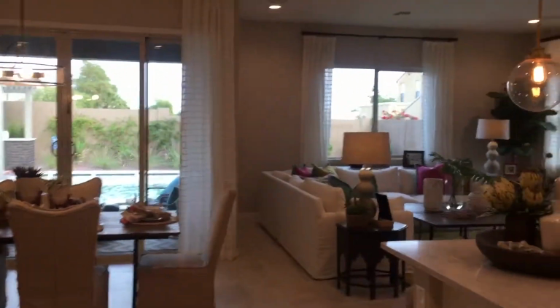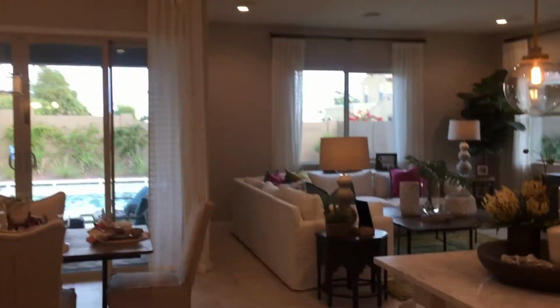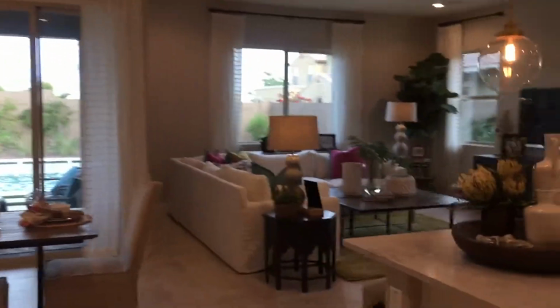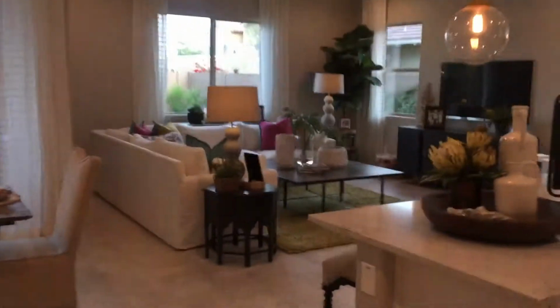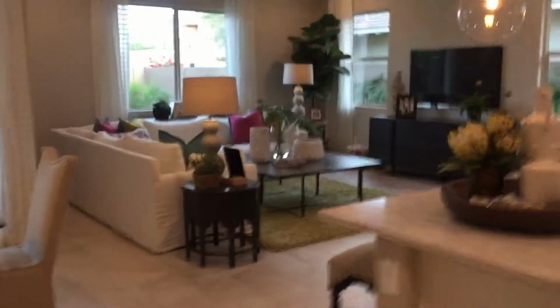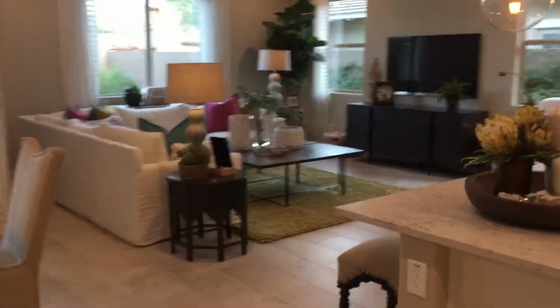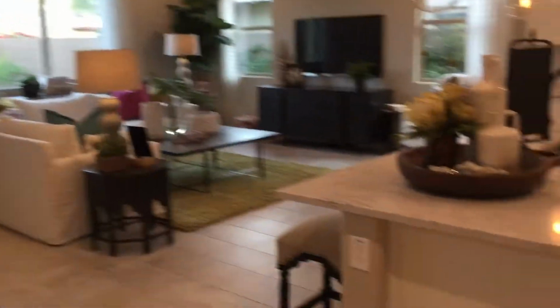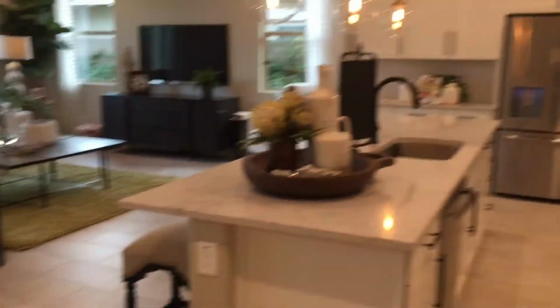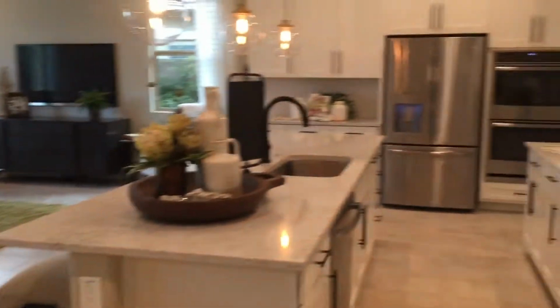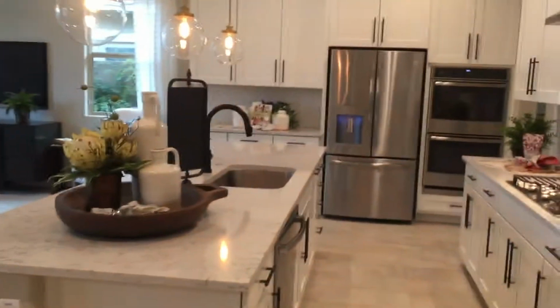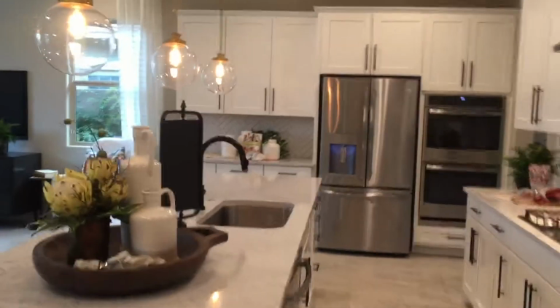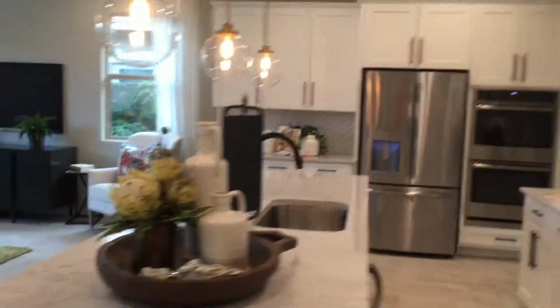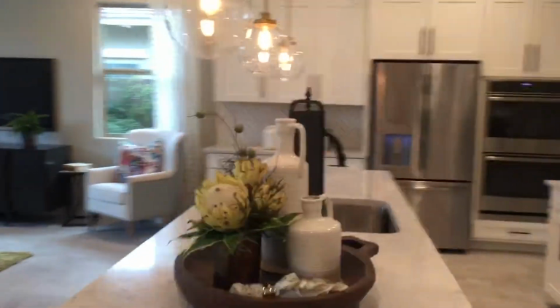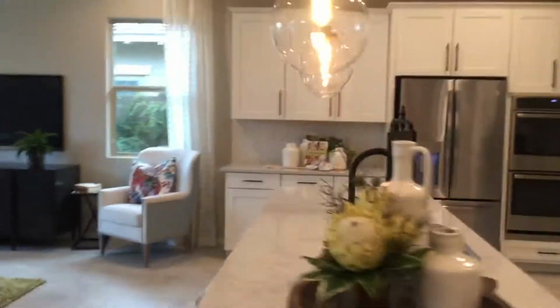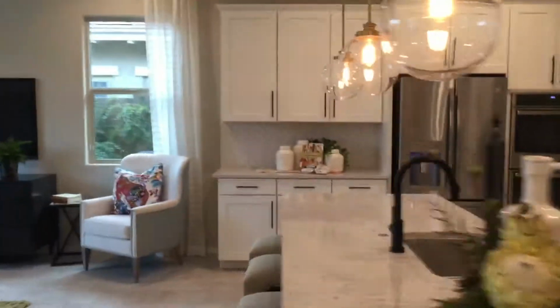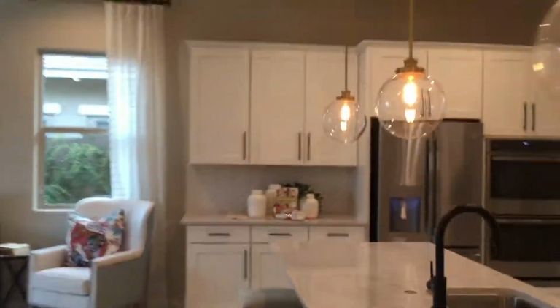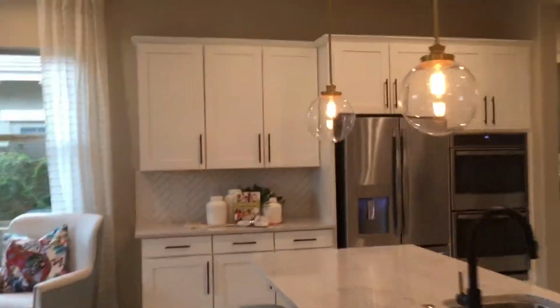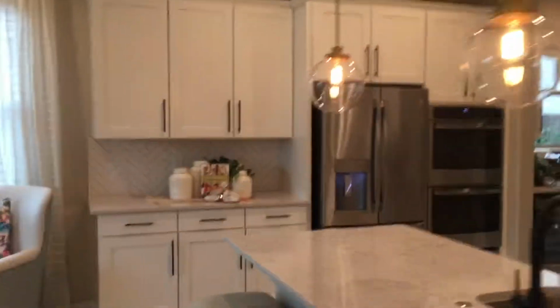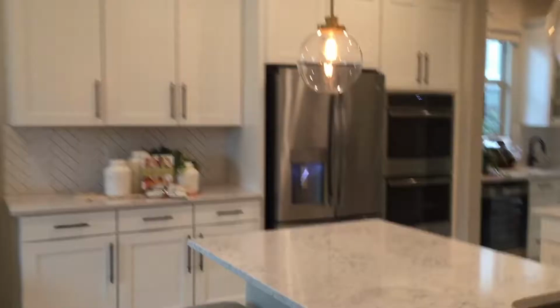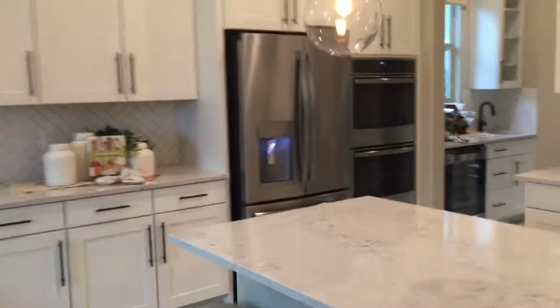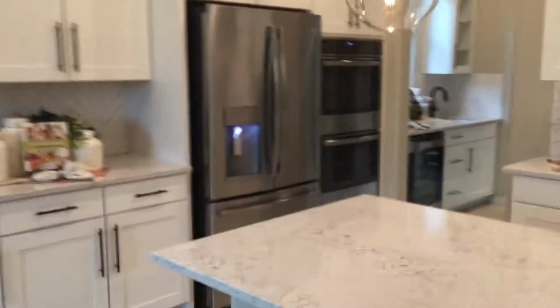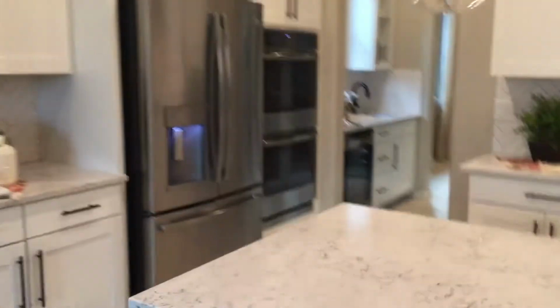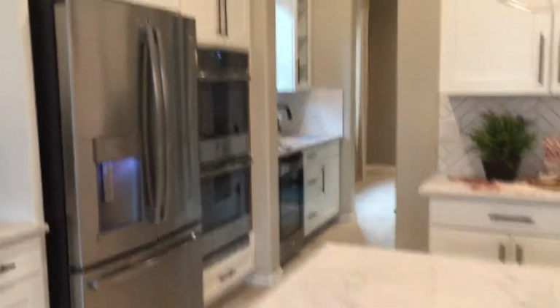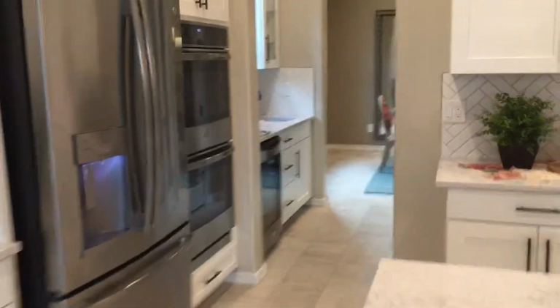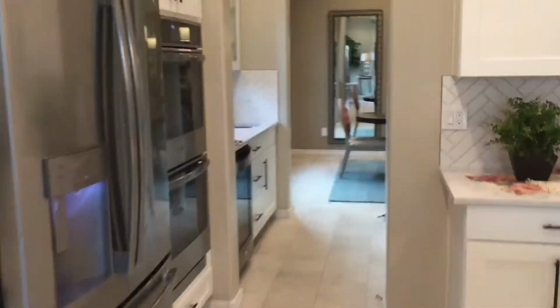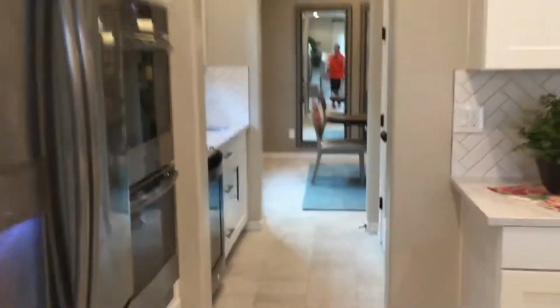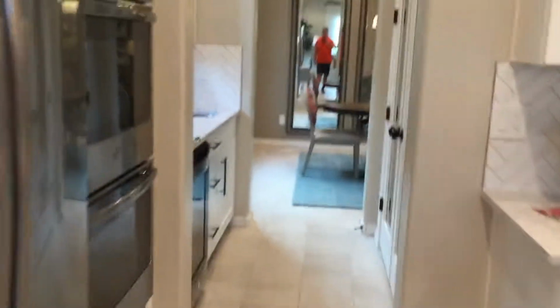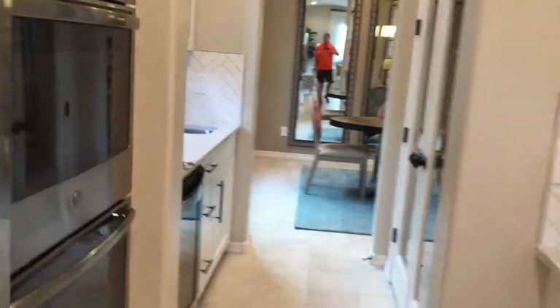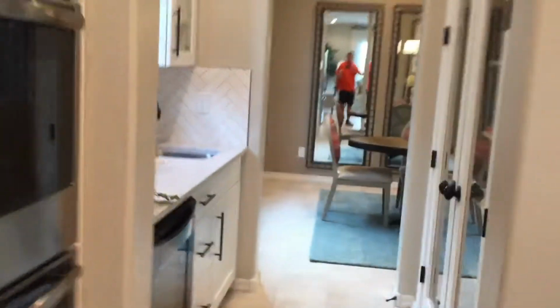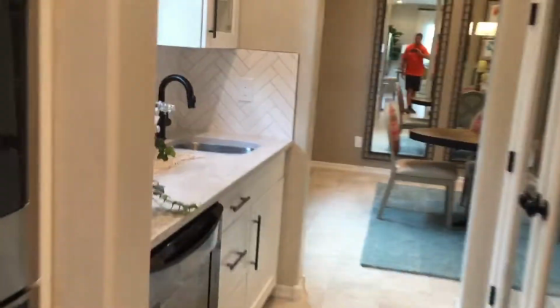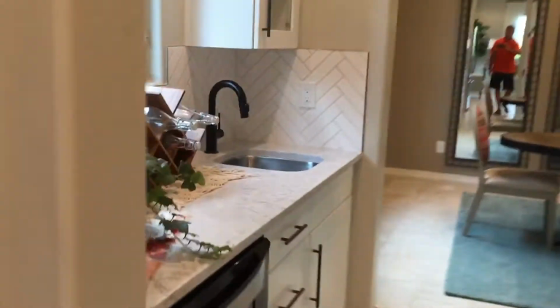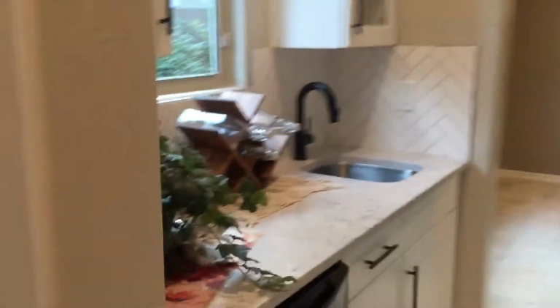This is a beautiful home — I love the colors too. We'll just walk around the kitchen, and we've got another pantry here.